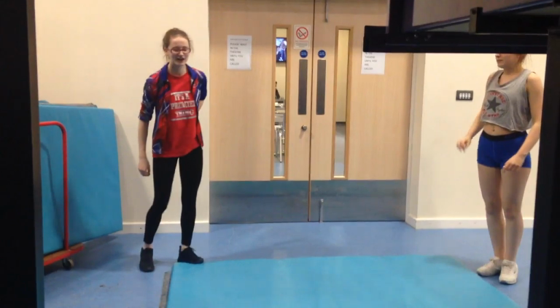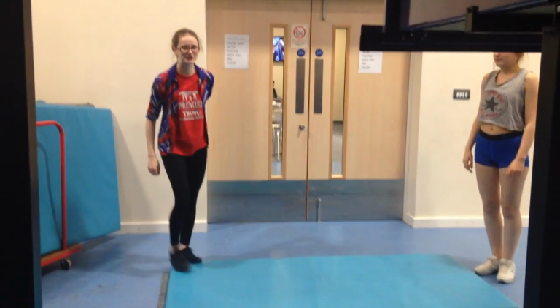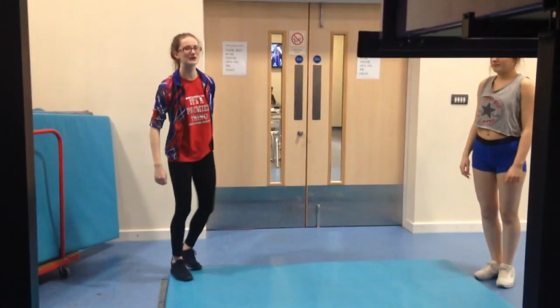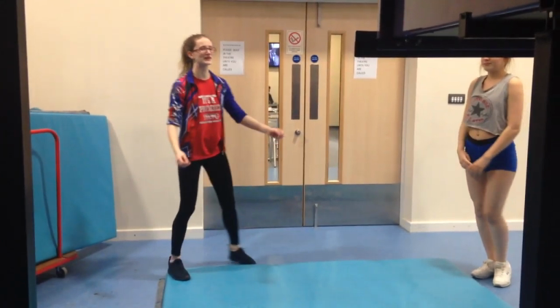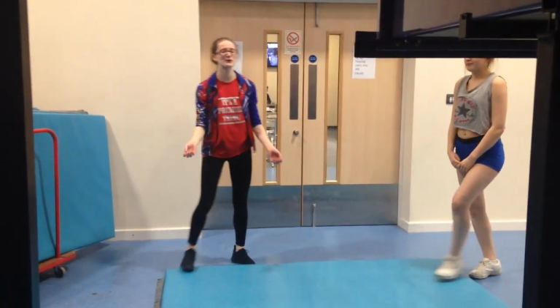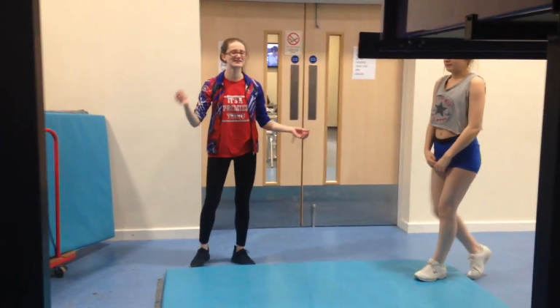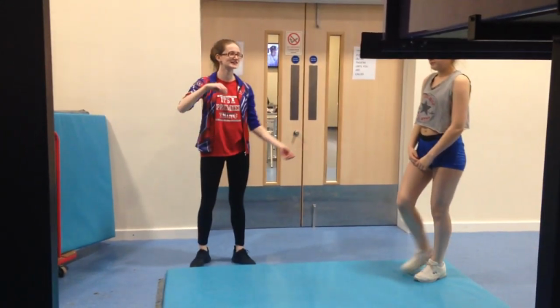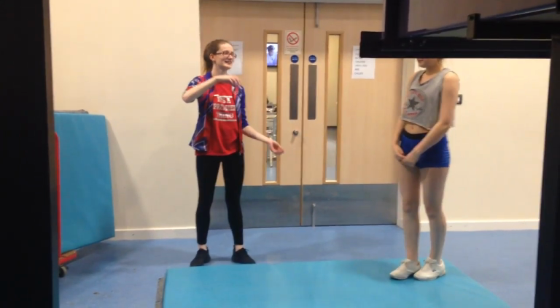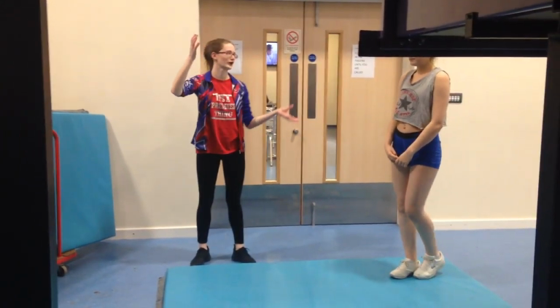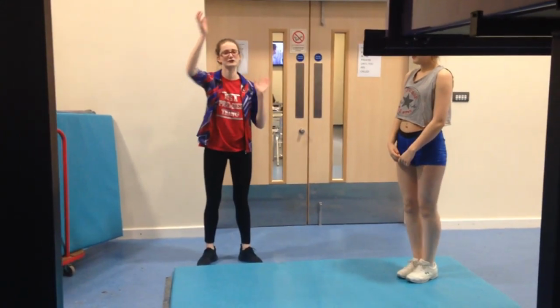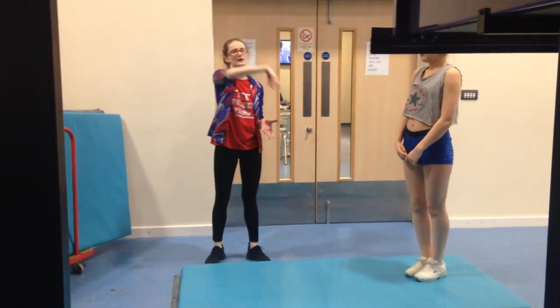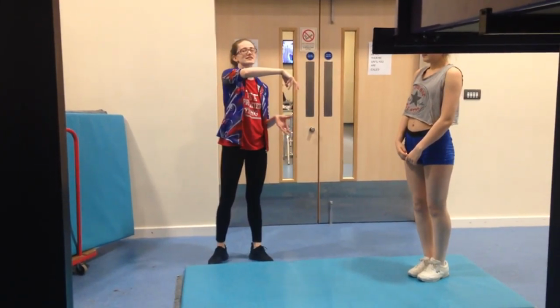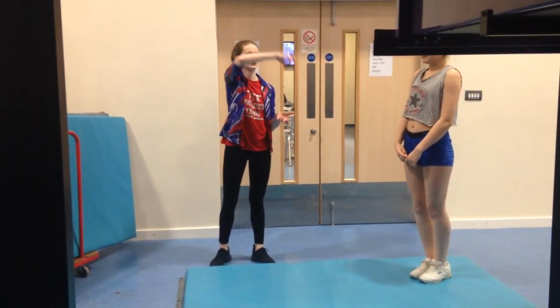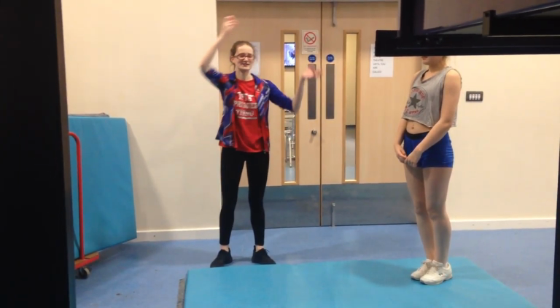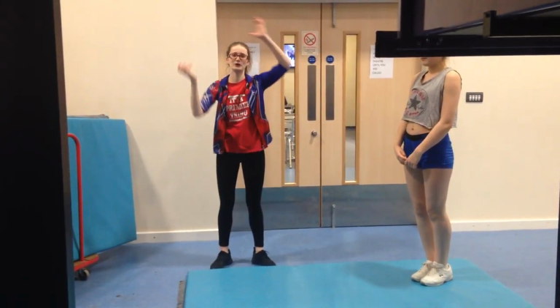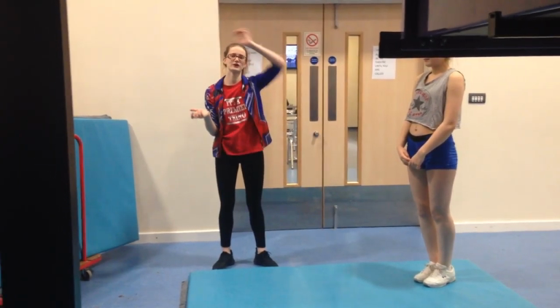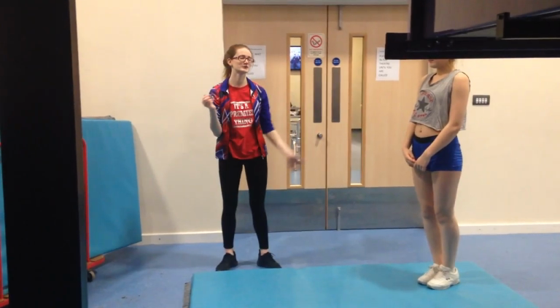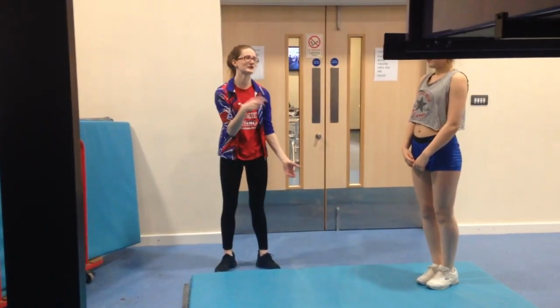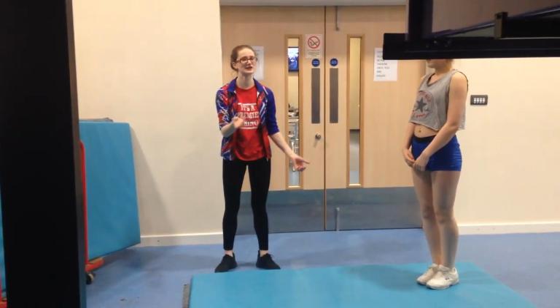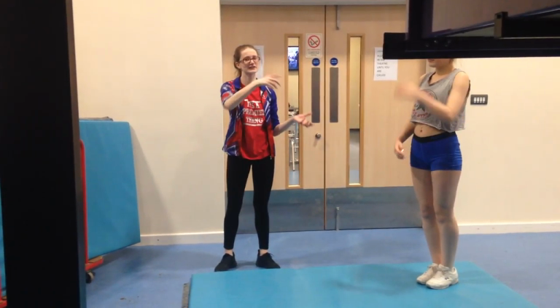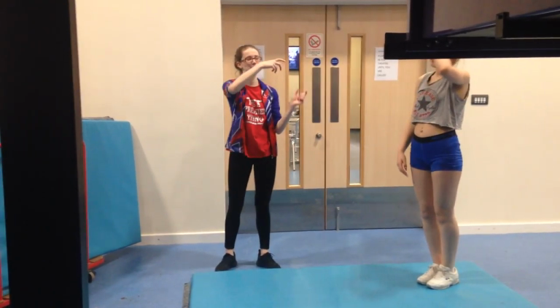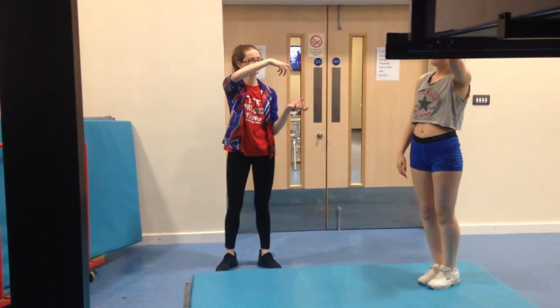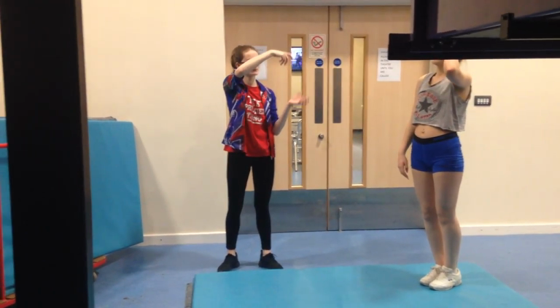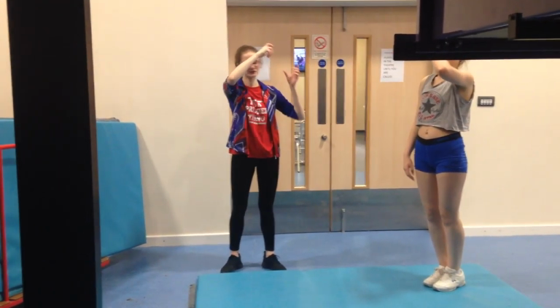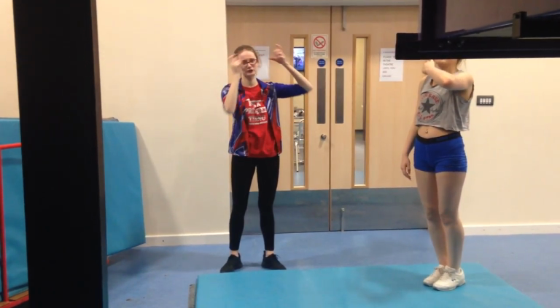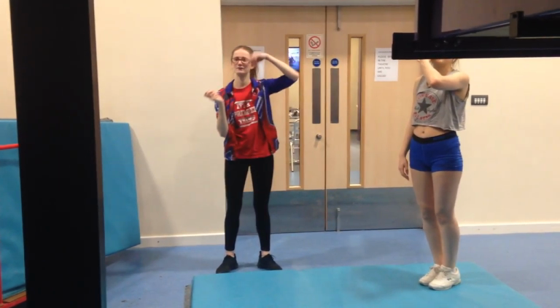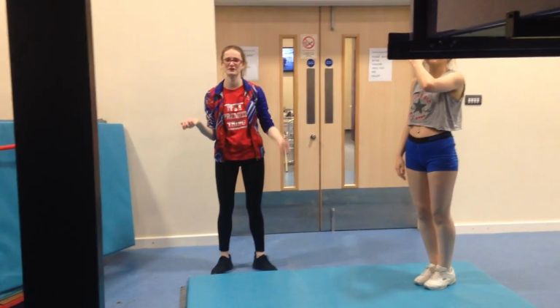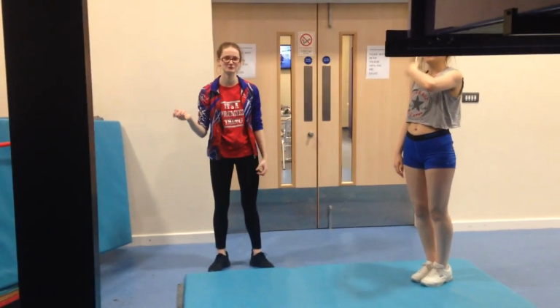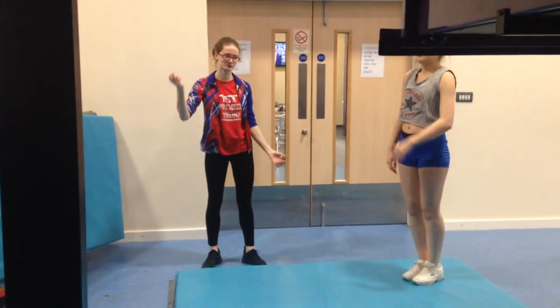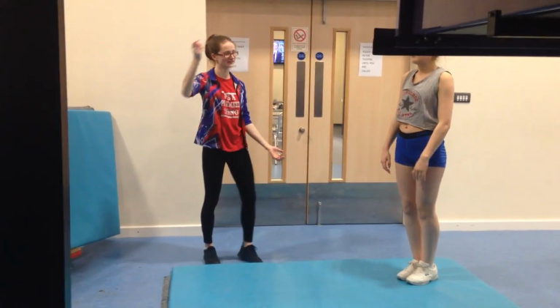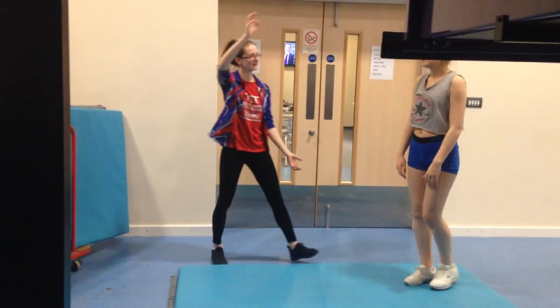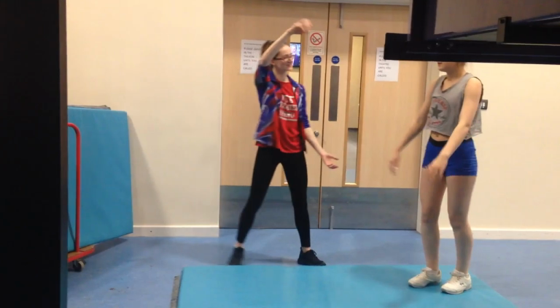Doing a cartwheel, the way to spot it is, as the athlete comes over, you grab their waist and assist them over. Especially if they're a bit shy, you can help bring their back straight and make sure they maintain proper posture. Like this.